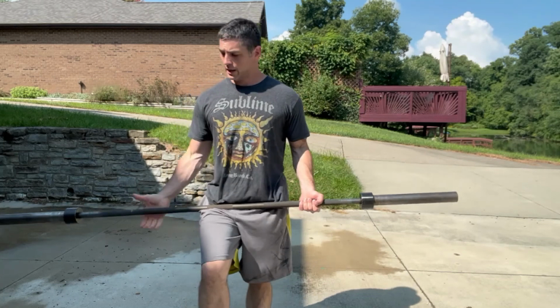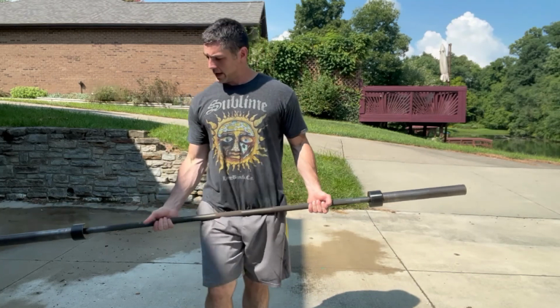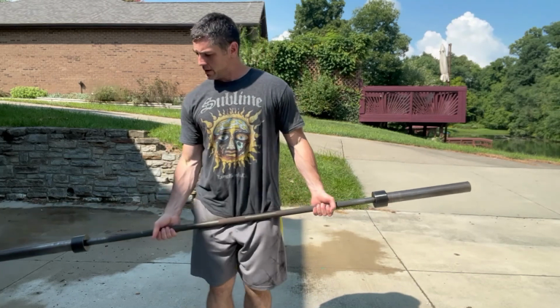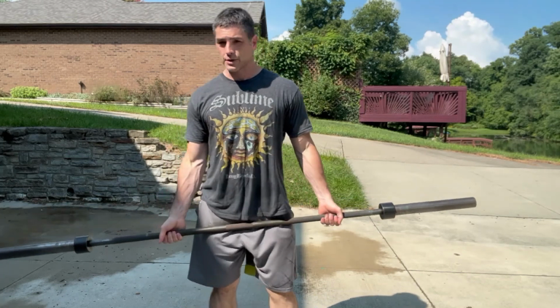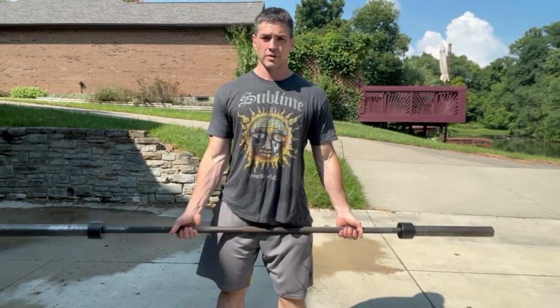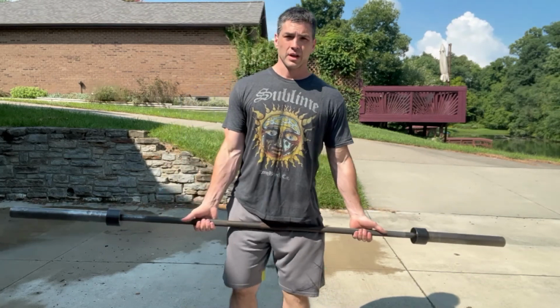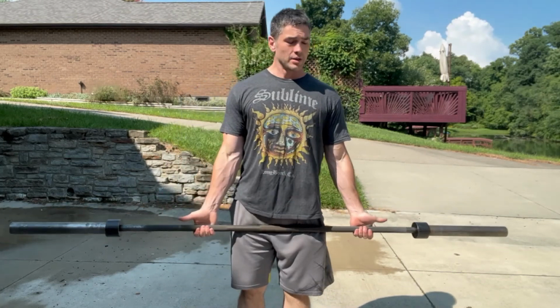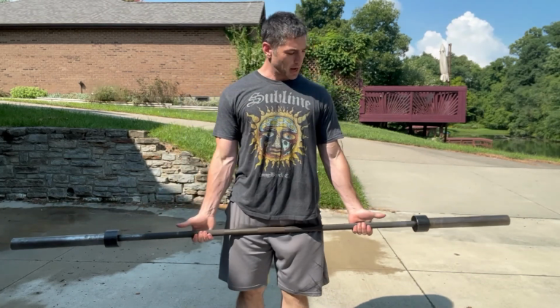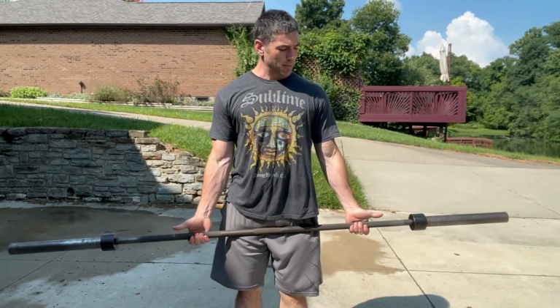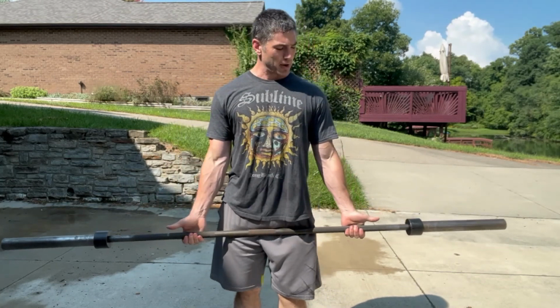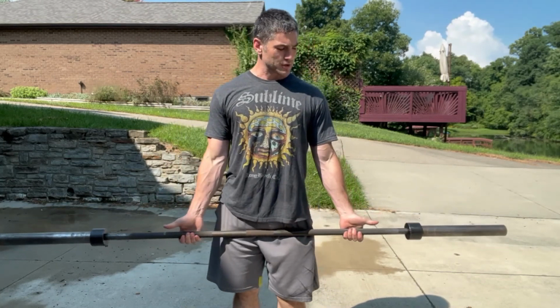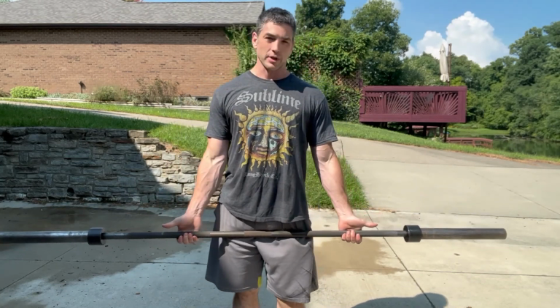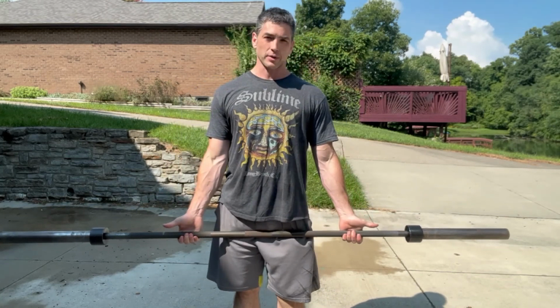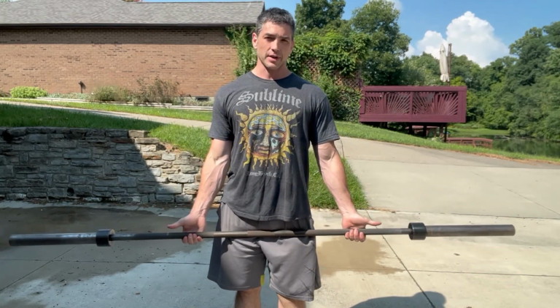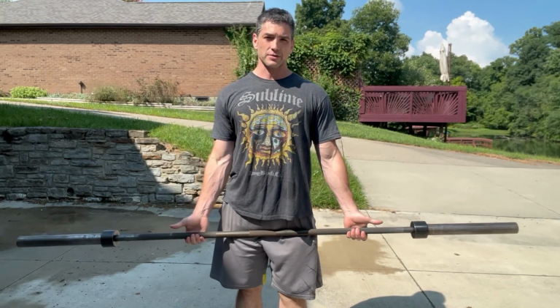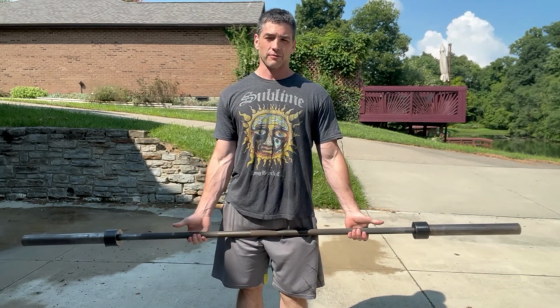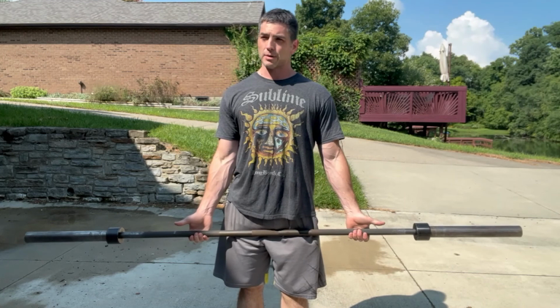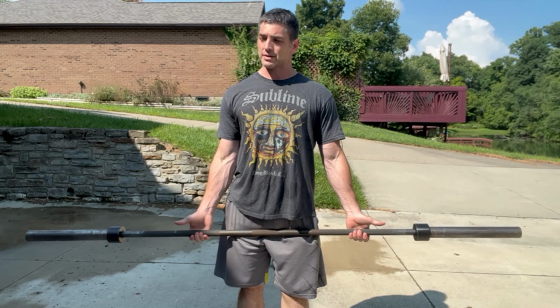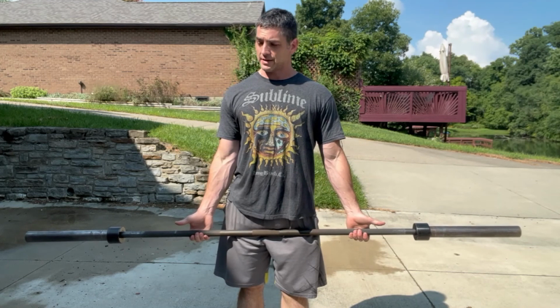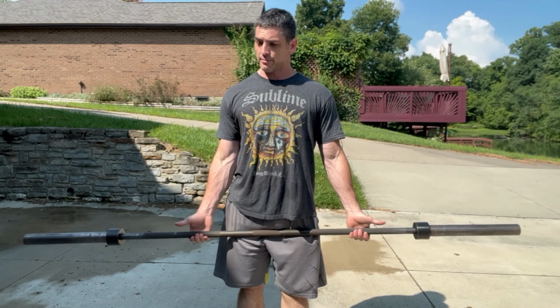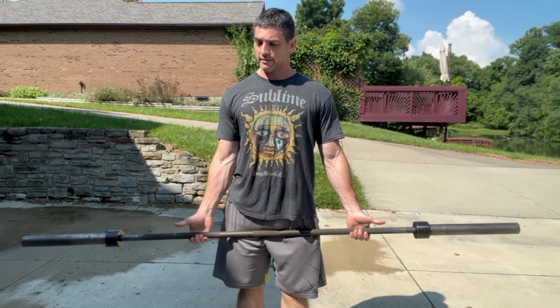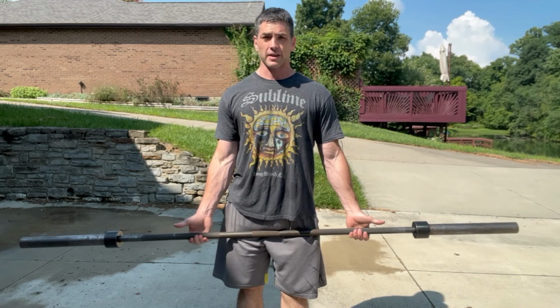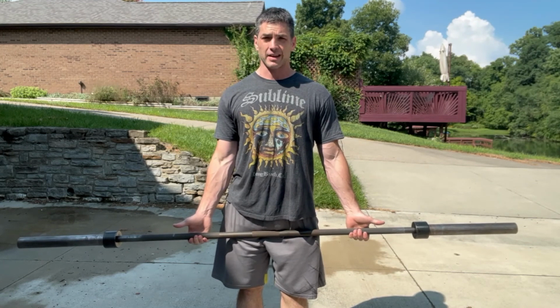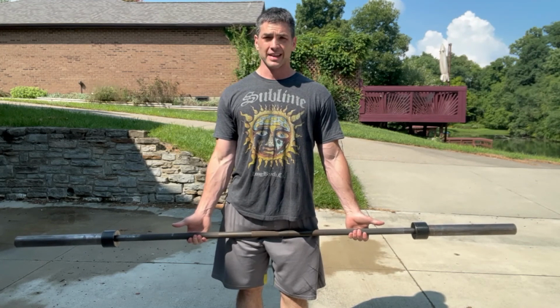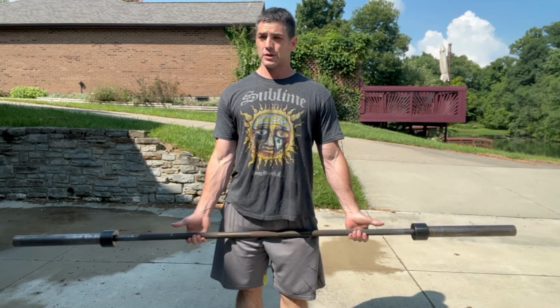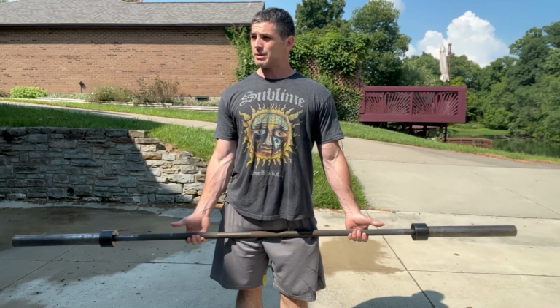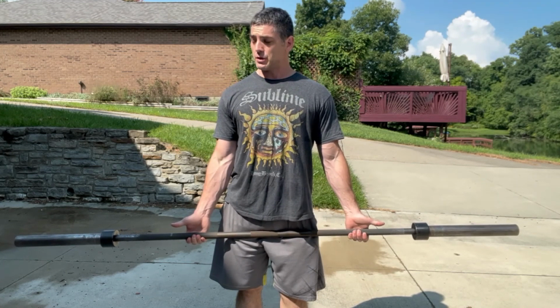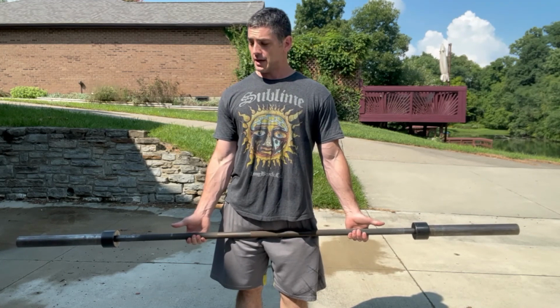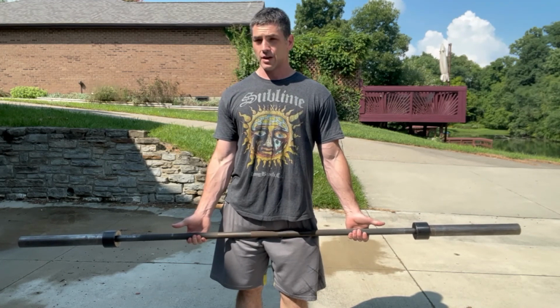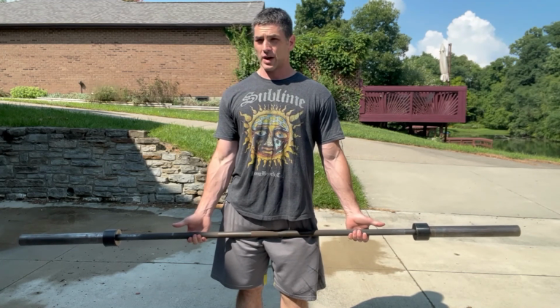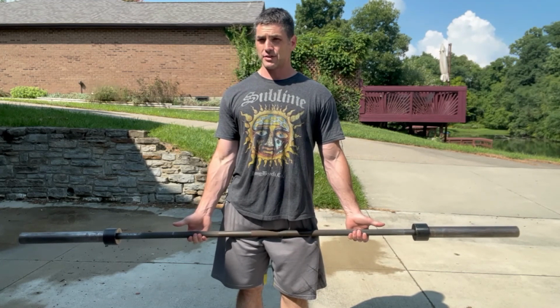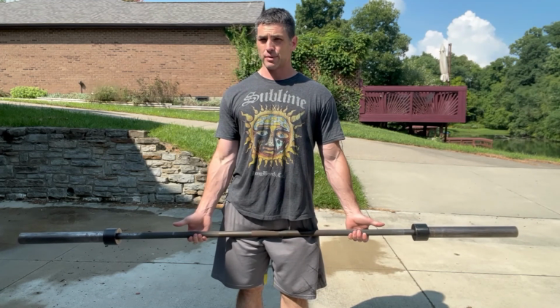Hello again. Economy Barbells — Kabuki just released theirs for $400. I think it's time for me to make fun of that and show you something you can get quite a bit cheaper.